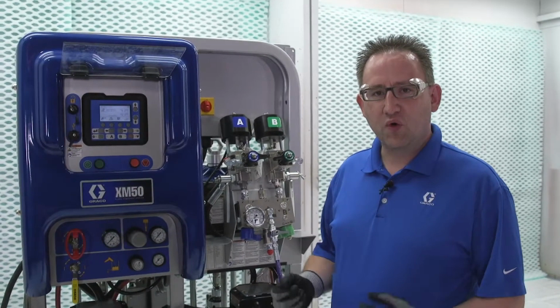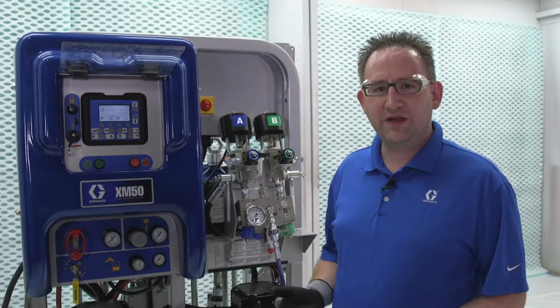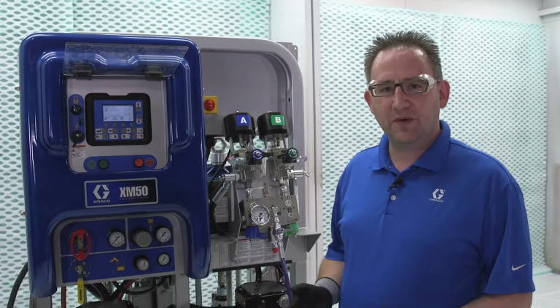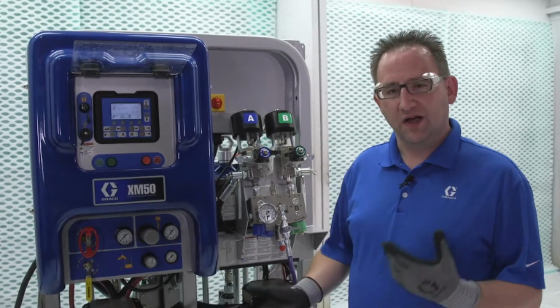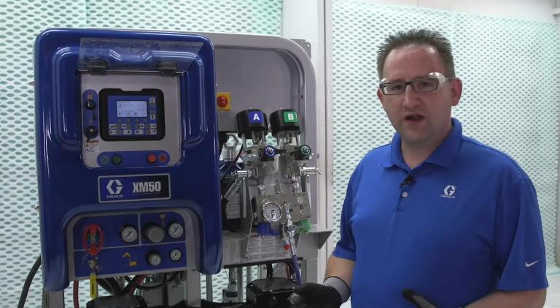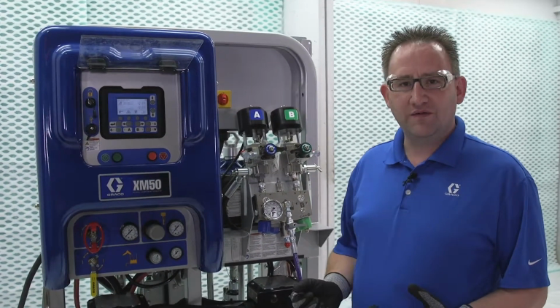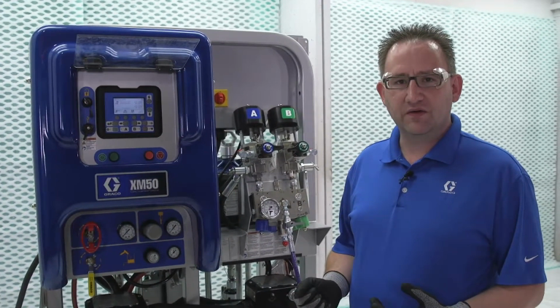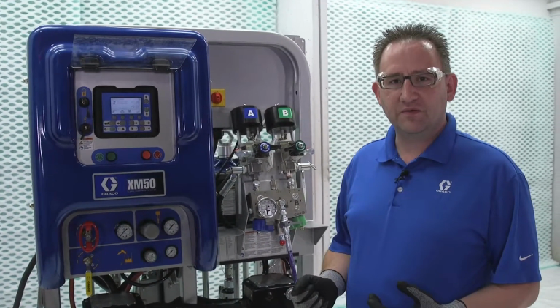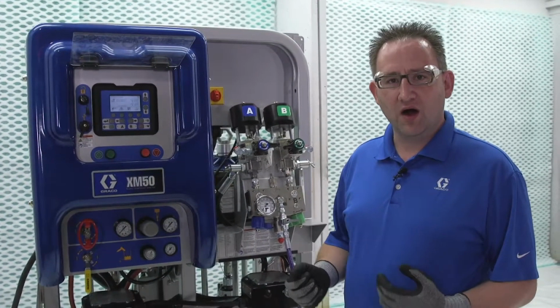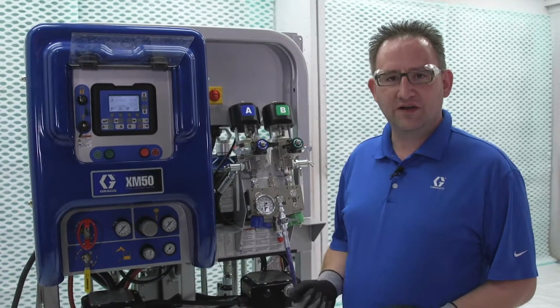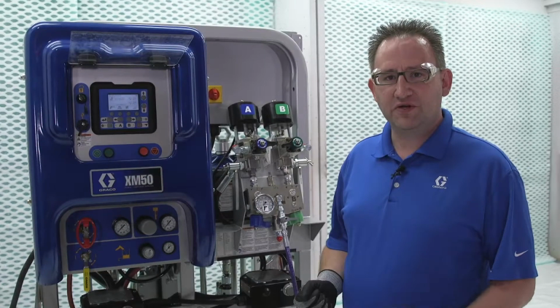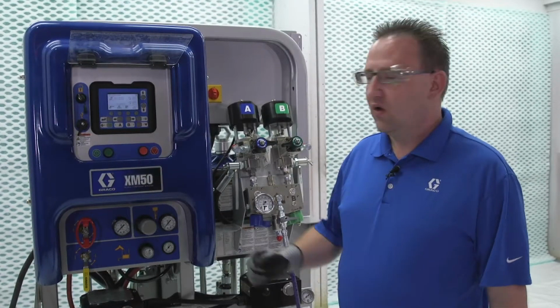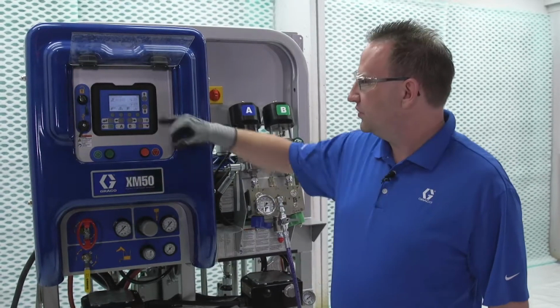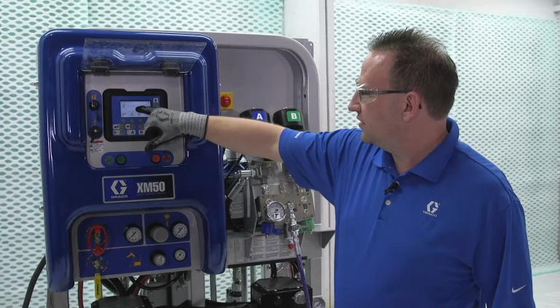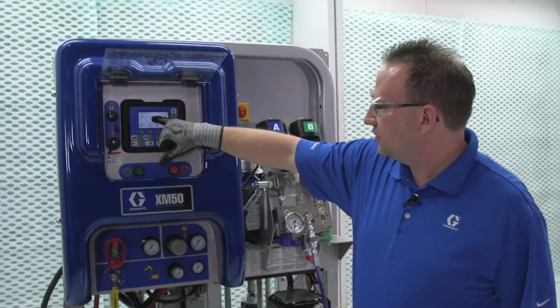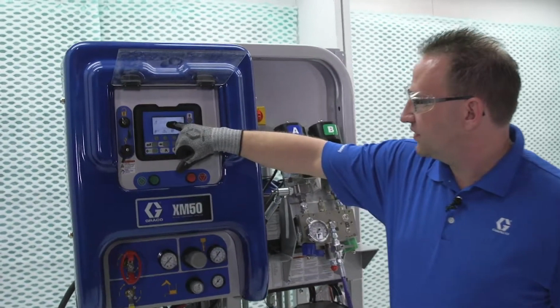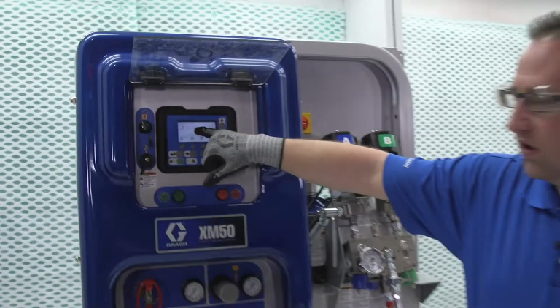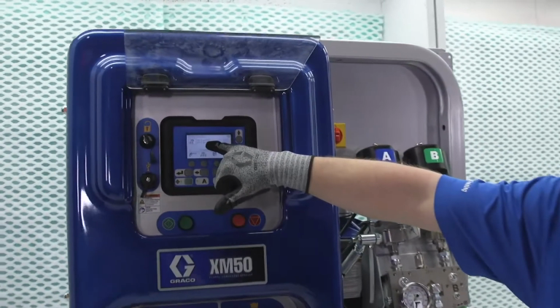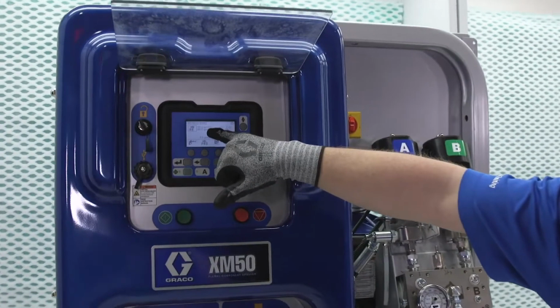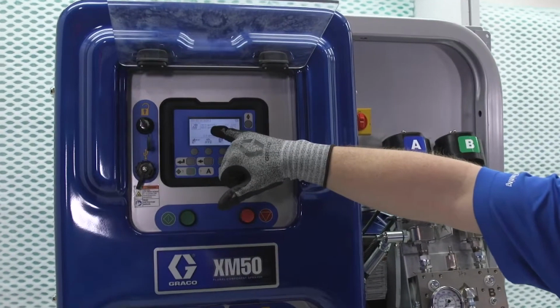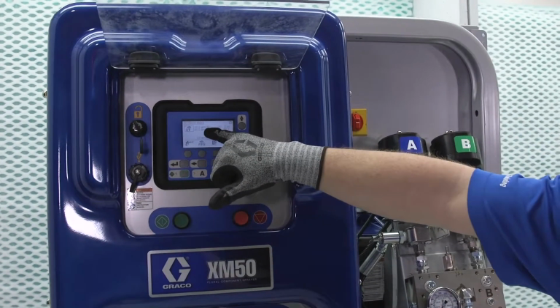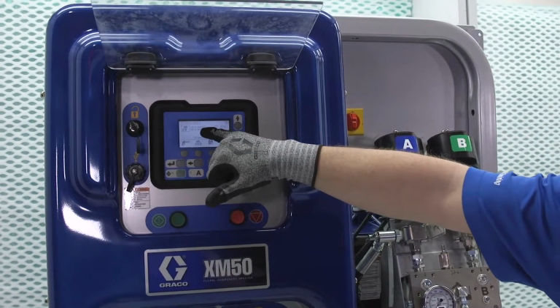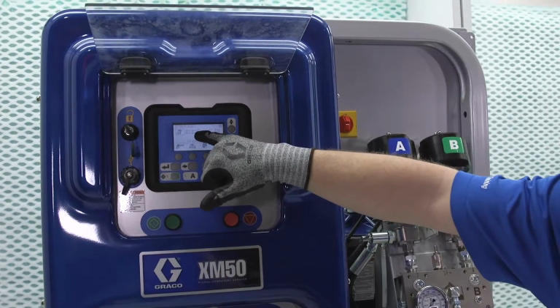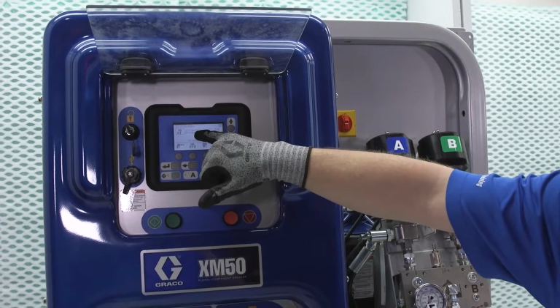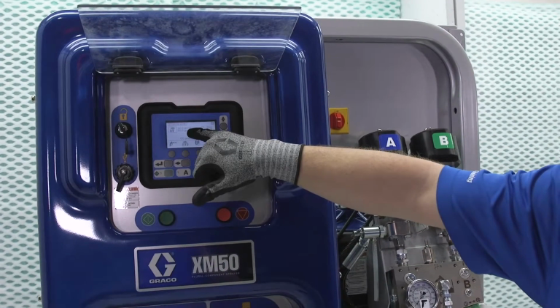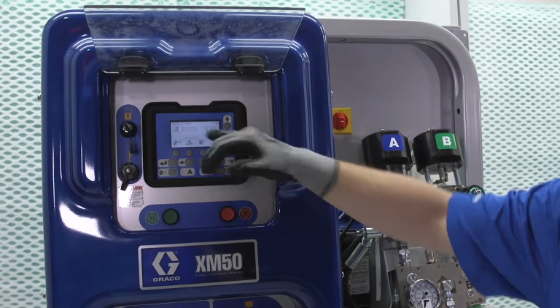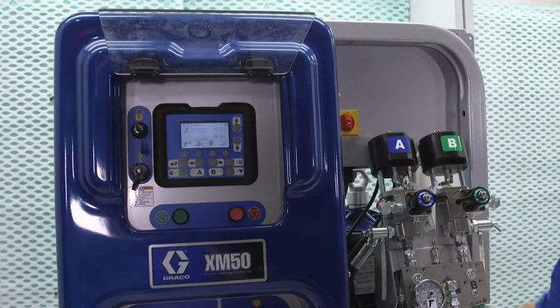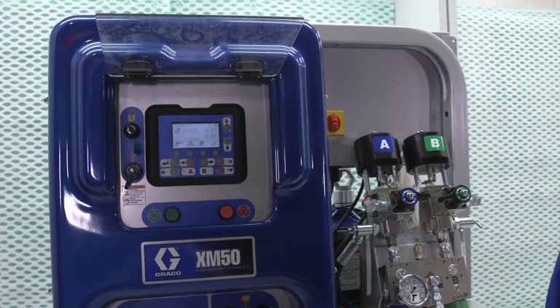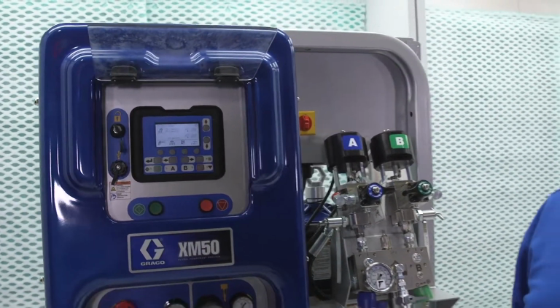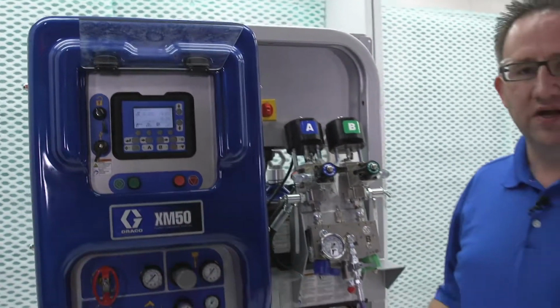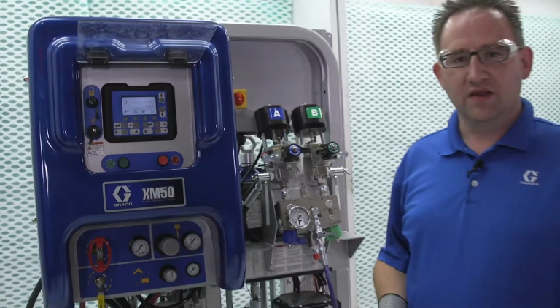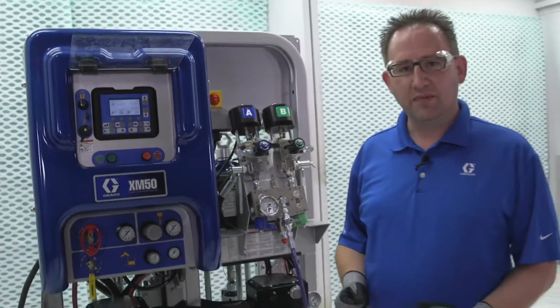Once we get it to about 20 to 25 degrees before our spray temperature, what we can do then is increase our flow rate to roughly 1 GPM for that particular side, and that's going to help increase the temperature in the hopper.